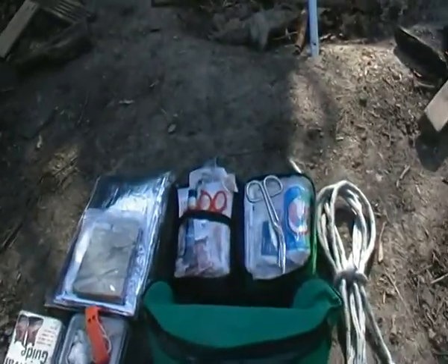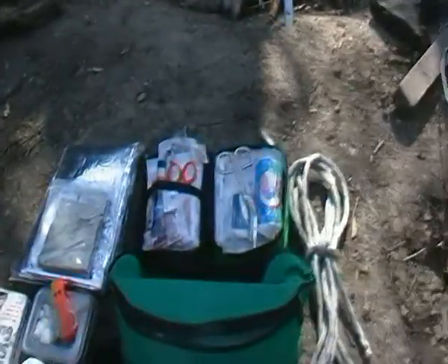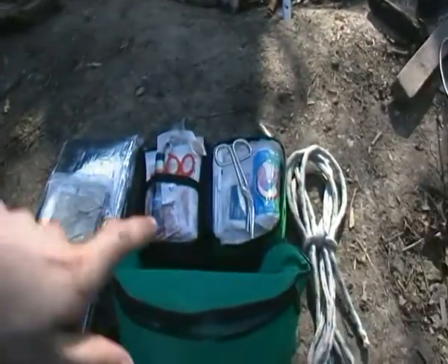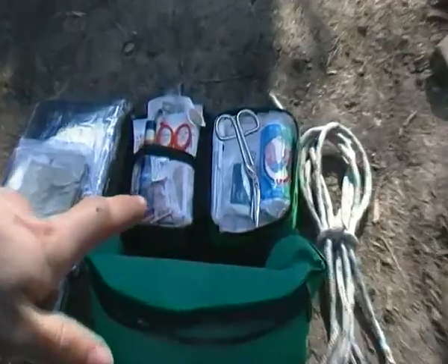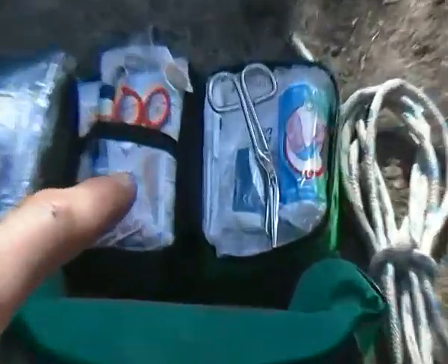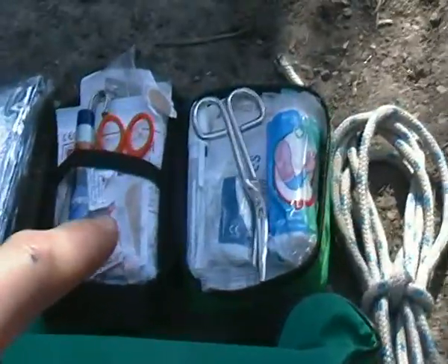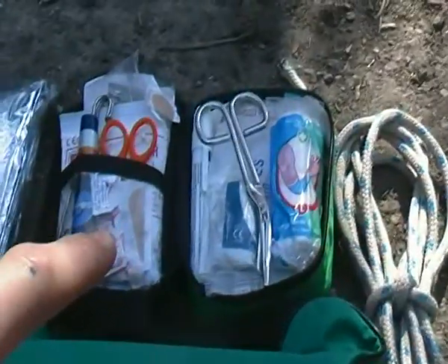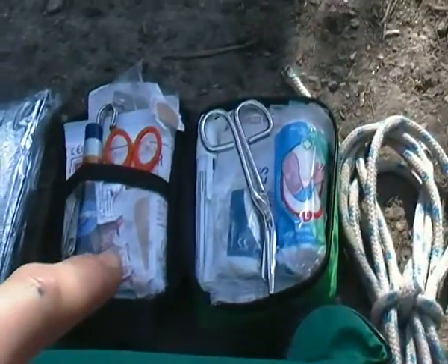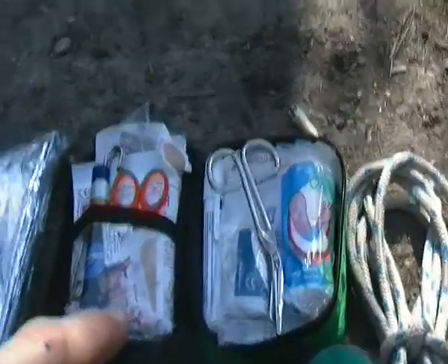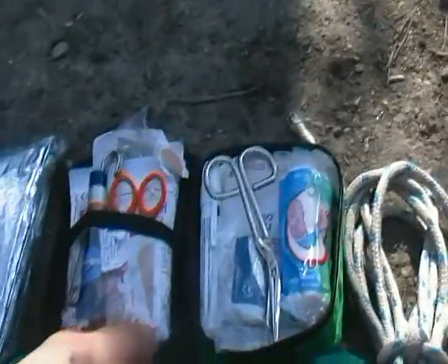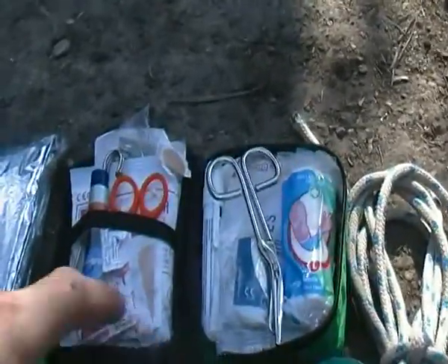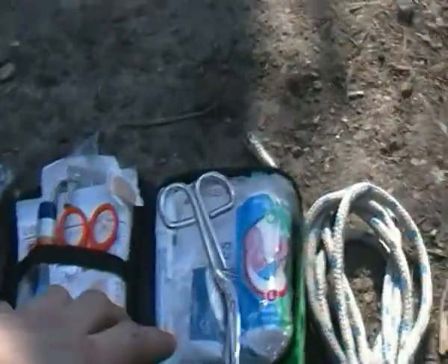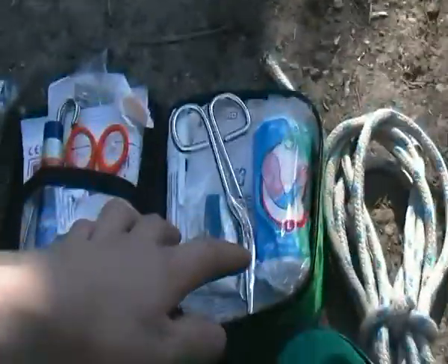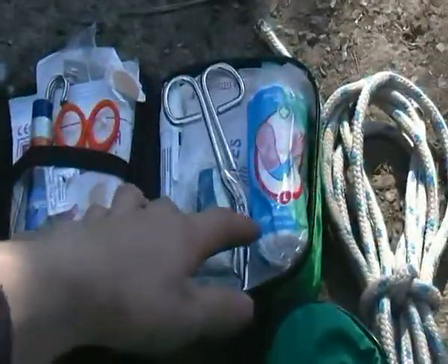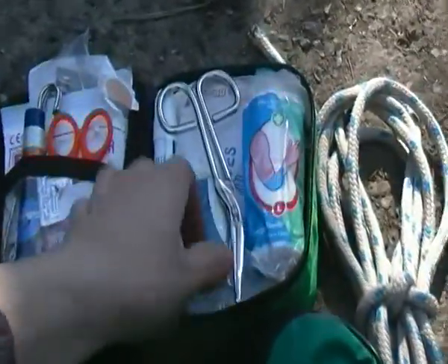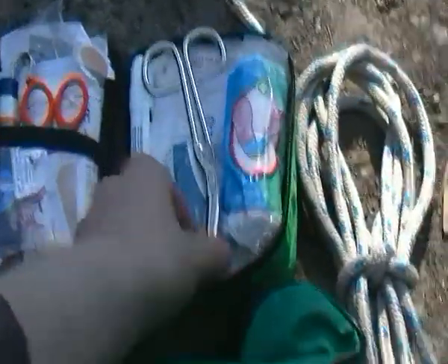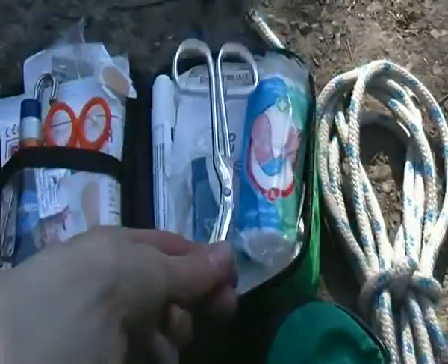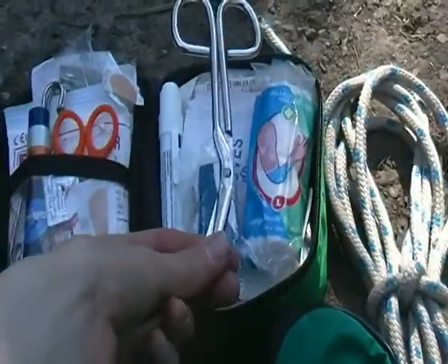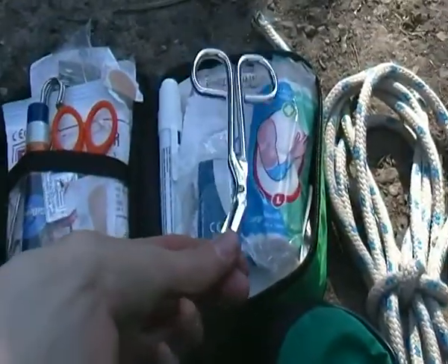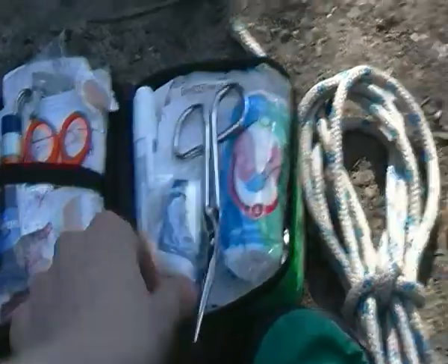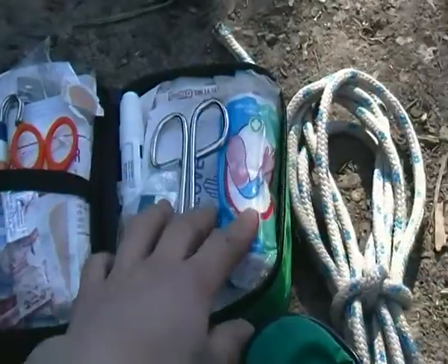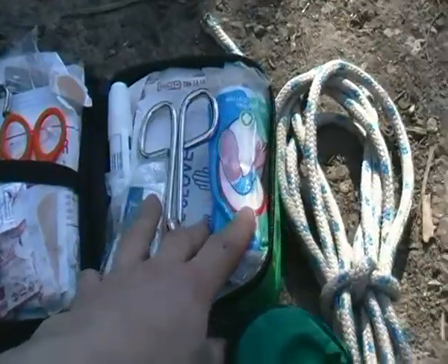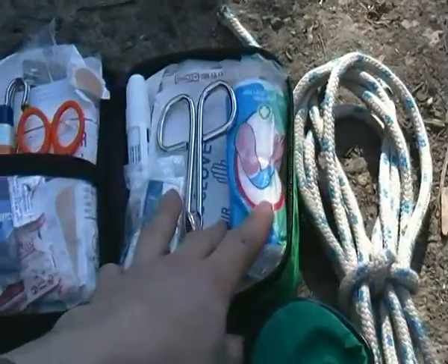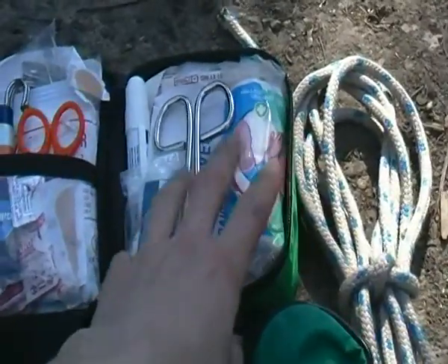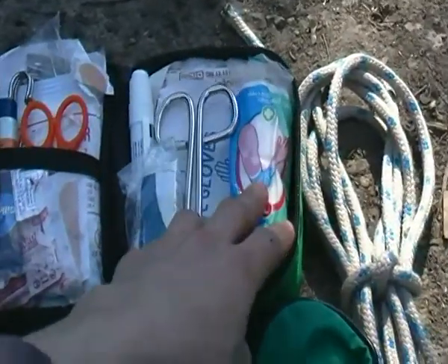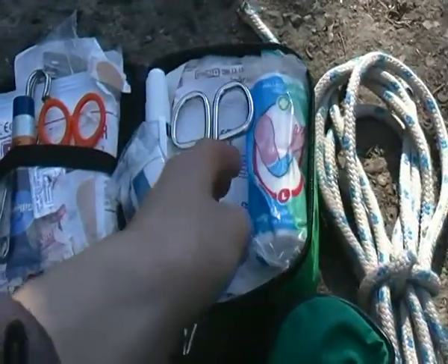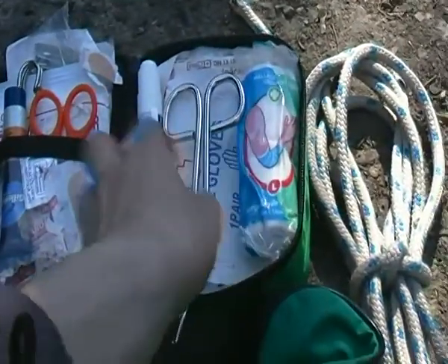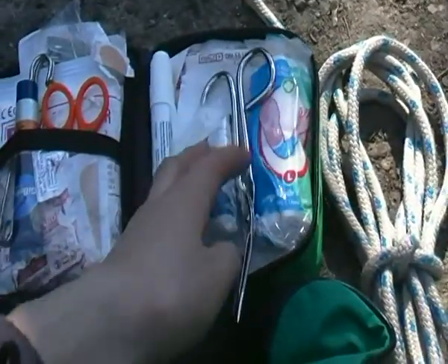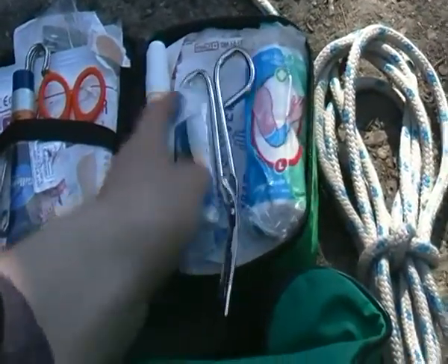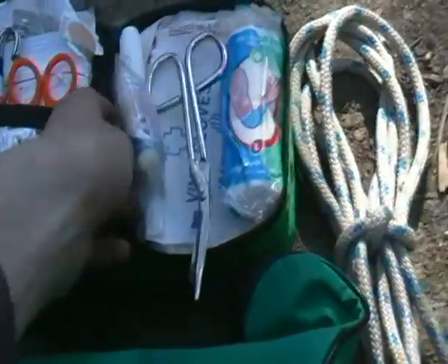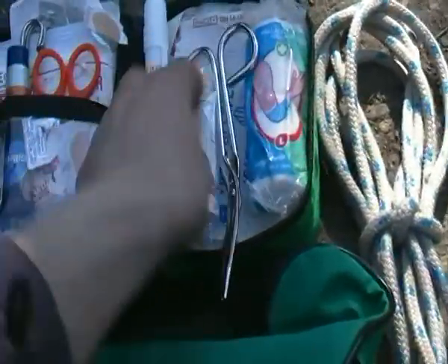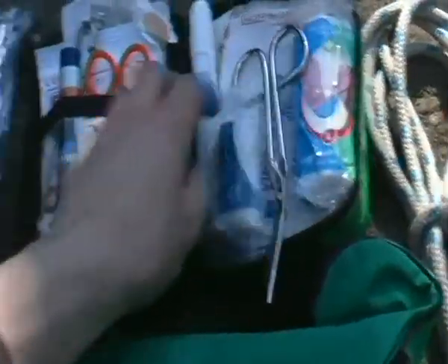So basically over here we have my hike first aid kit. It's got everything in here you would need for a hike. You've got your bandage shears, basic bandages, gloves, after bite.